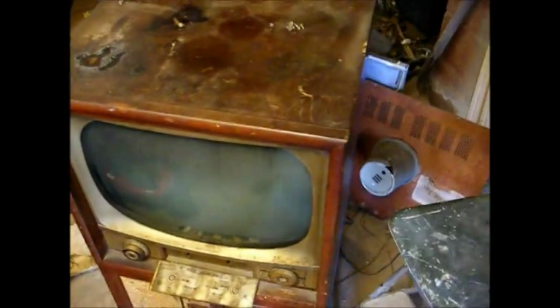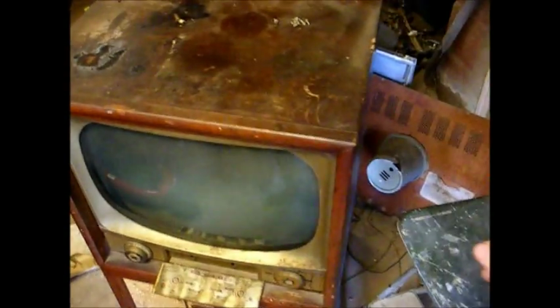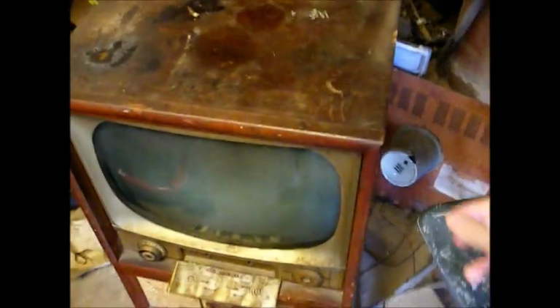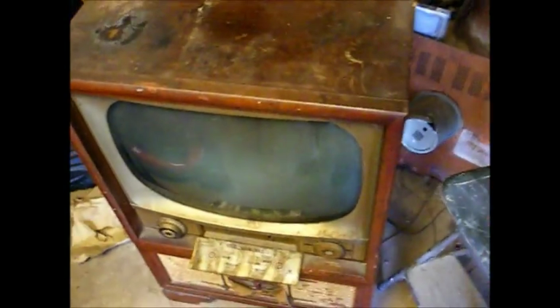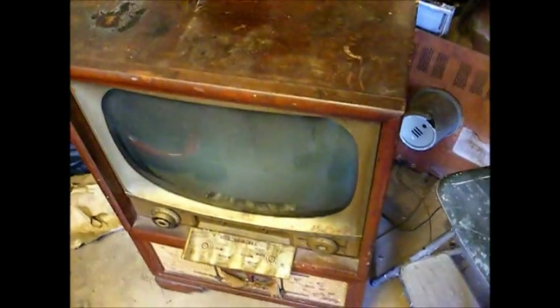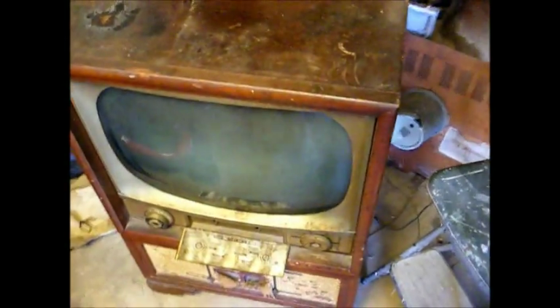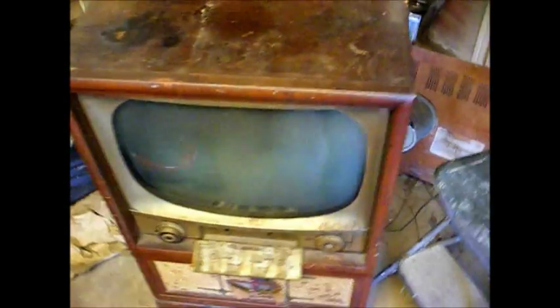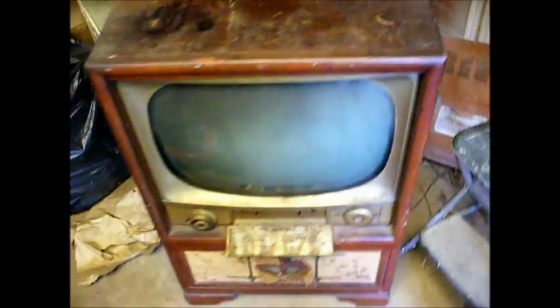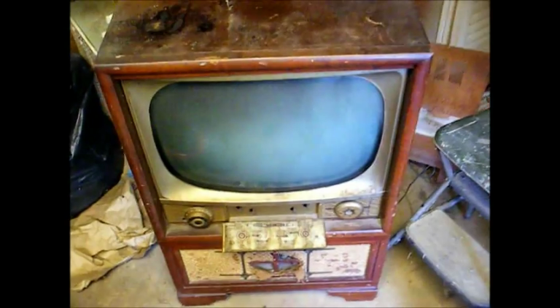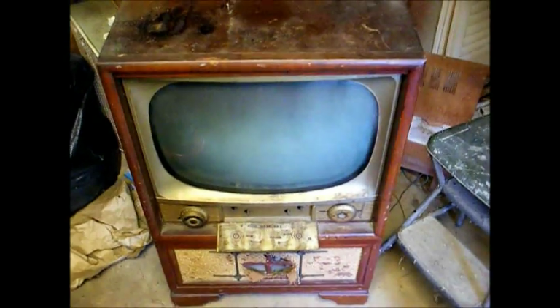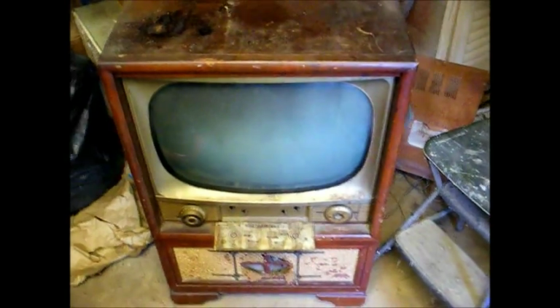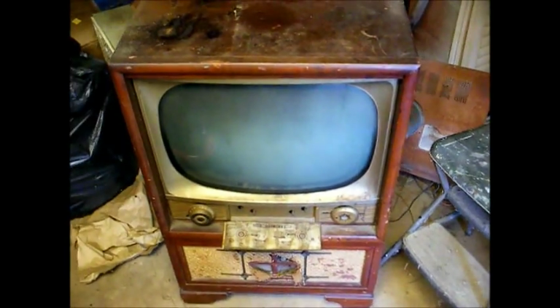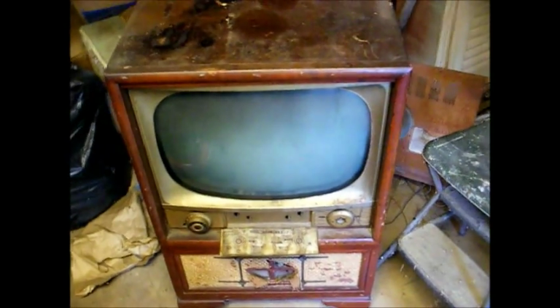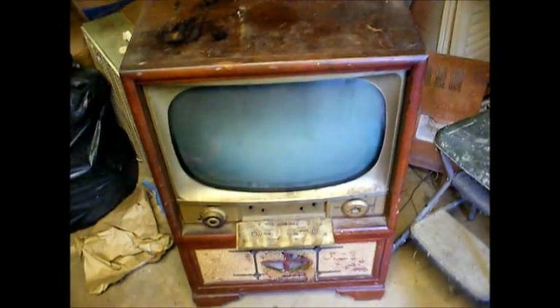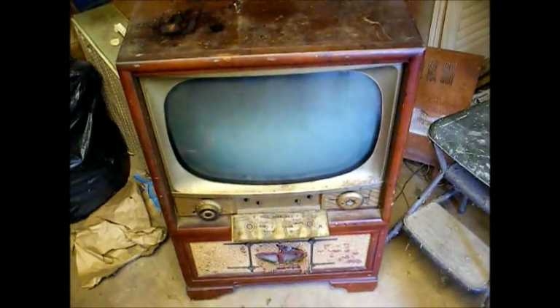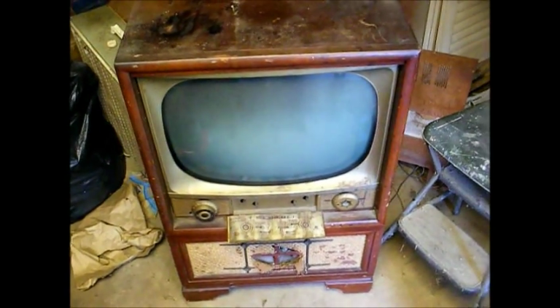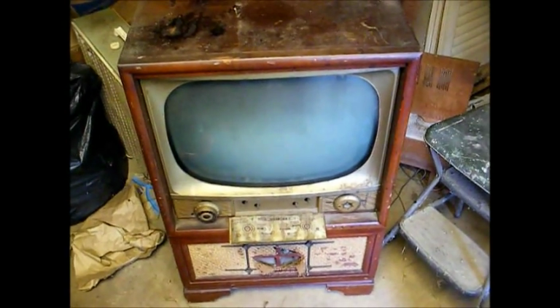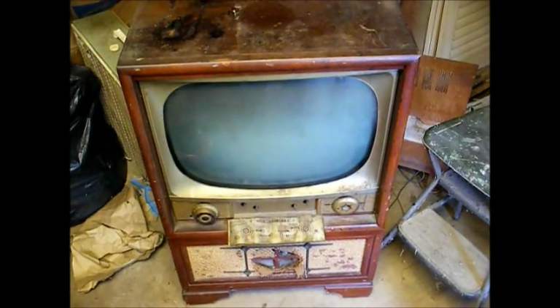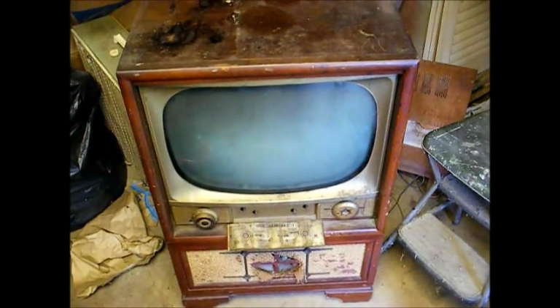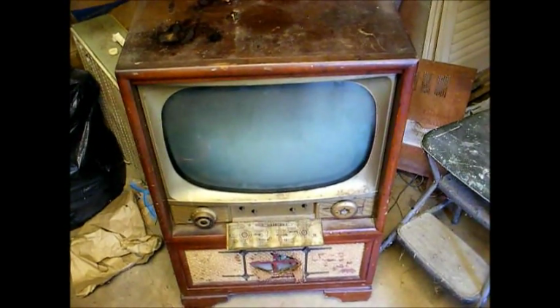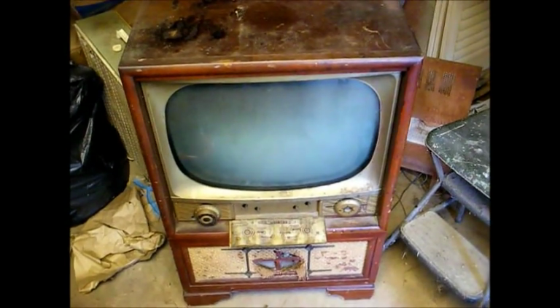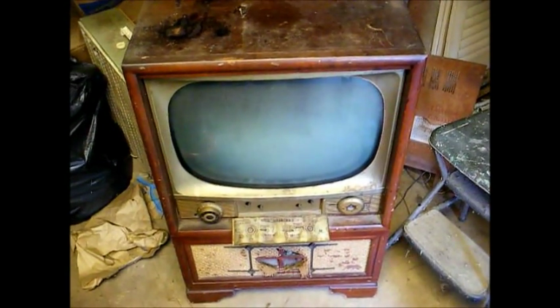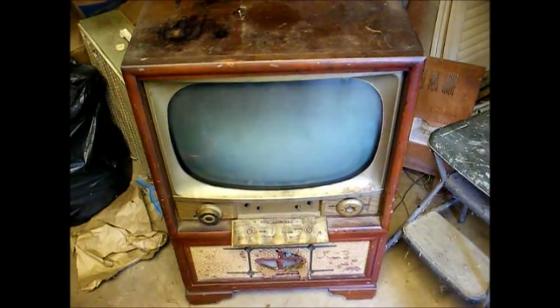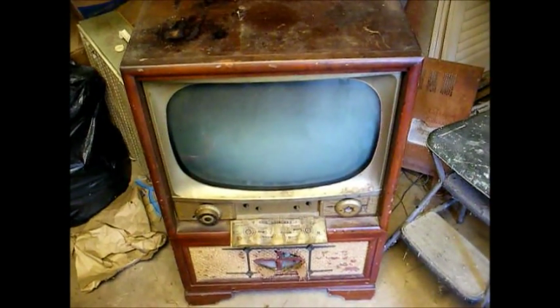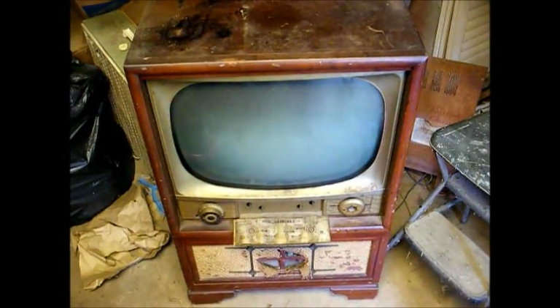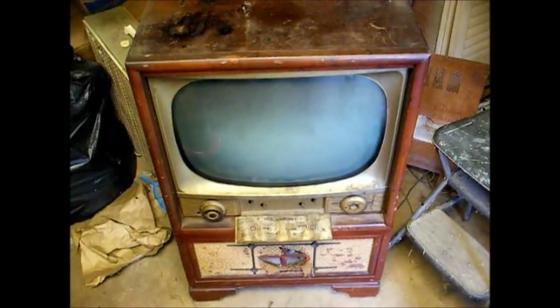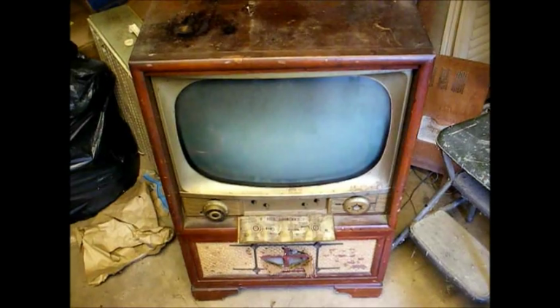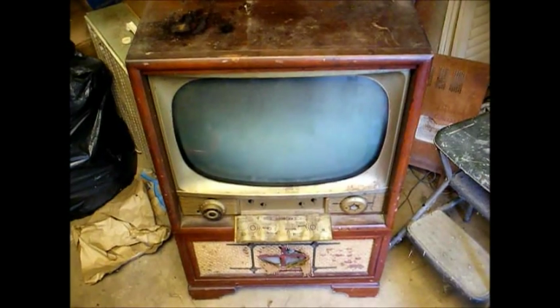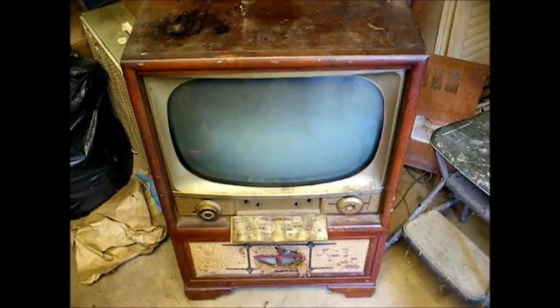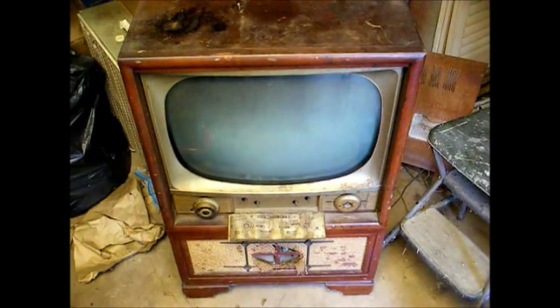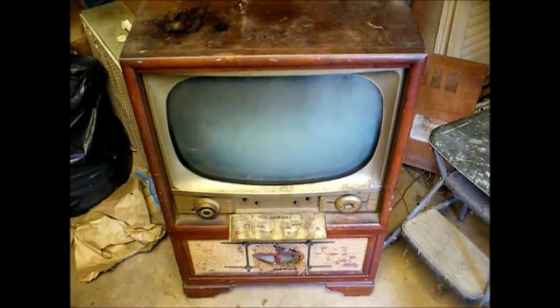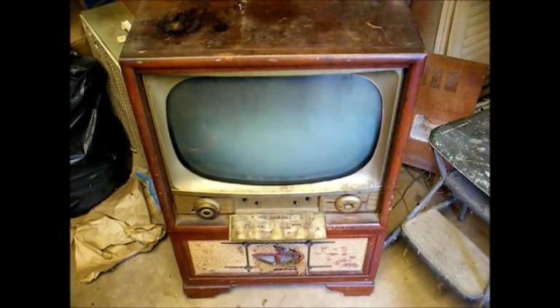But at least the picture tube checks good, so that's one plus. Maybe this thing will live again.